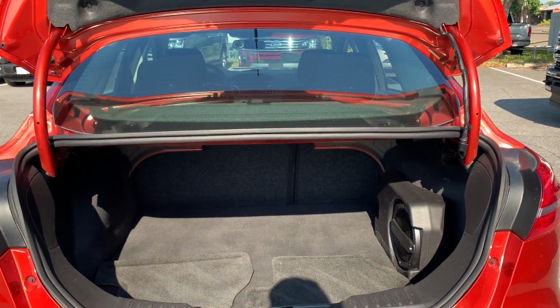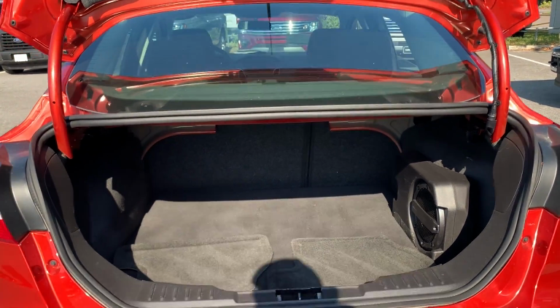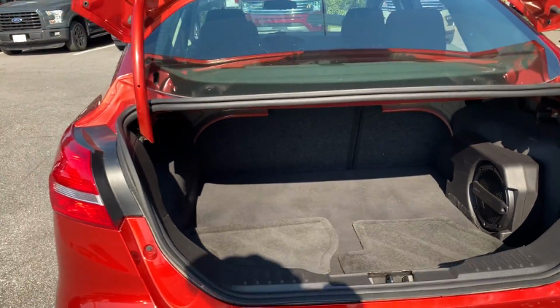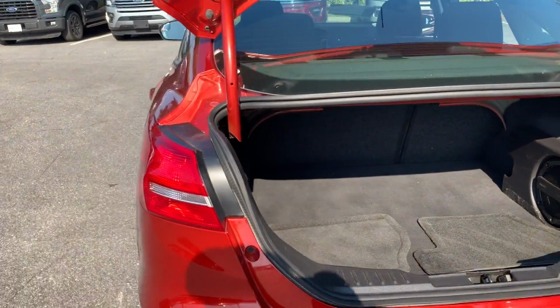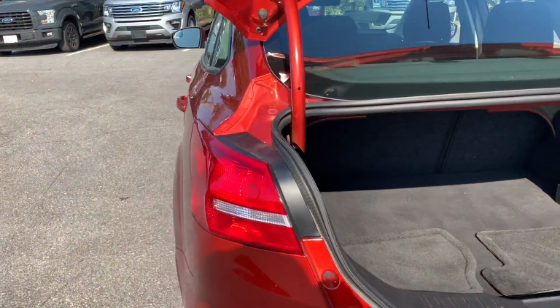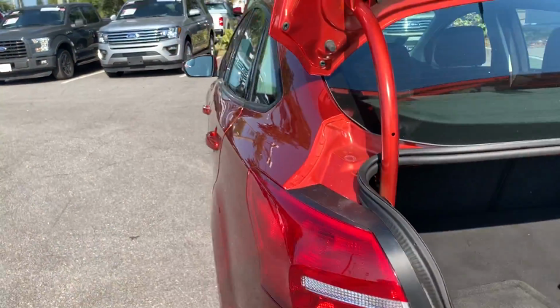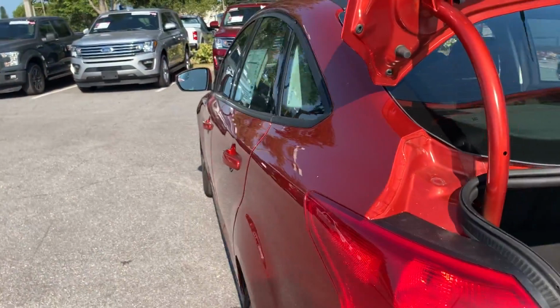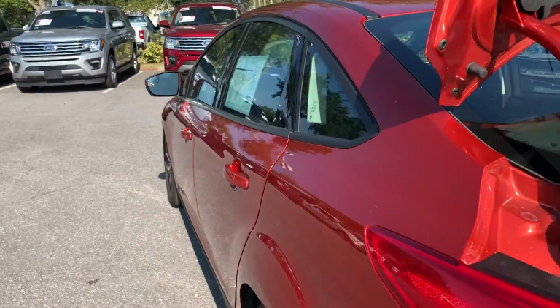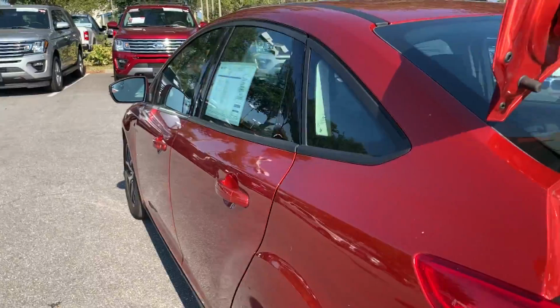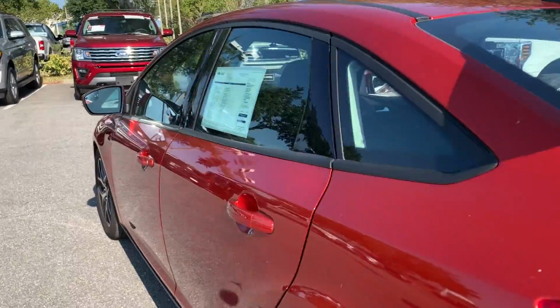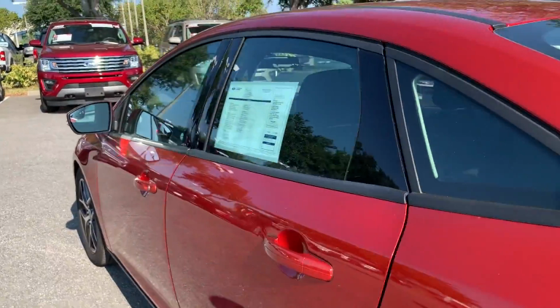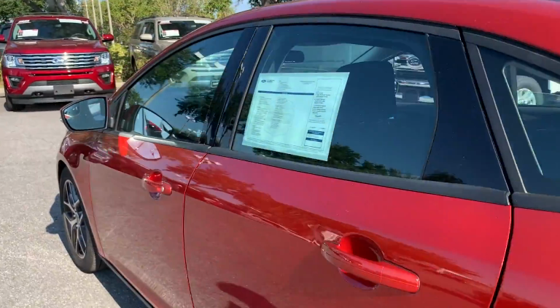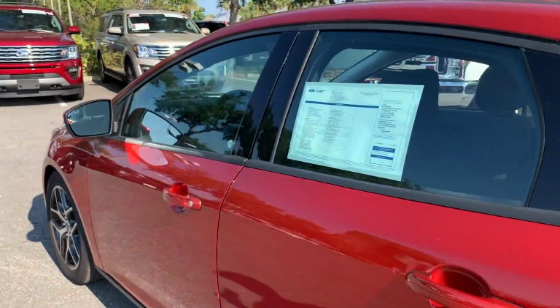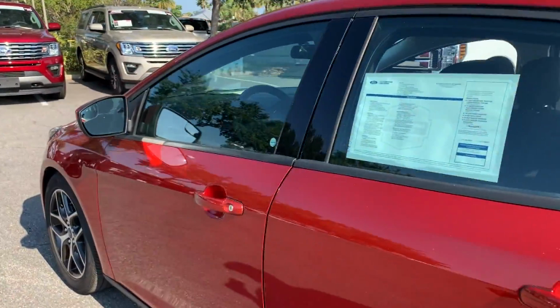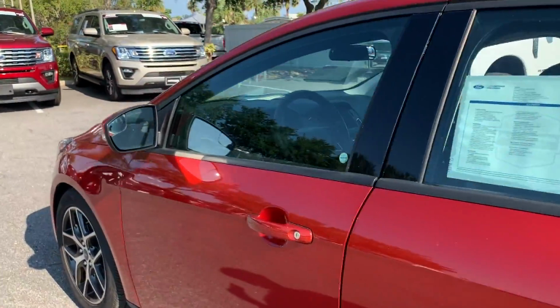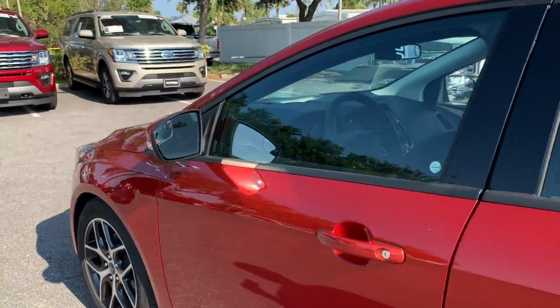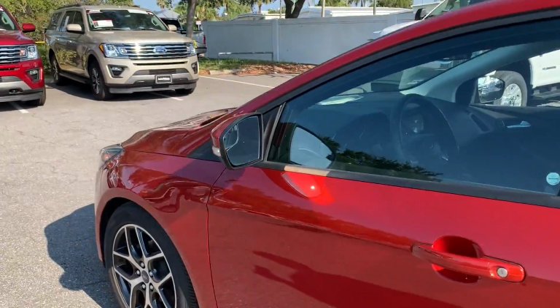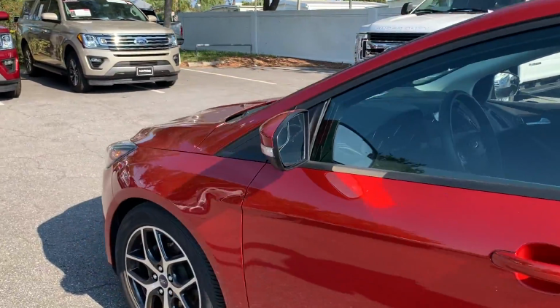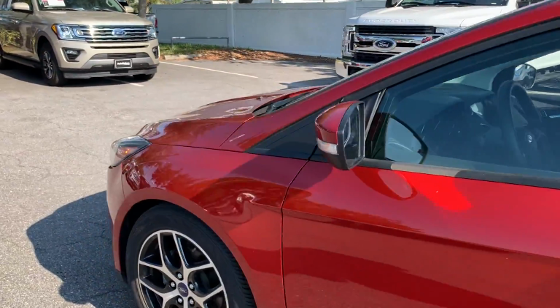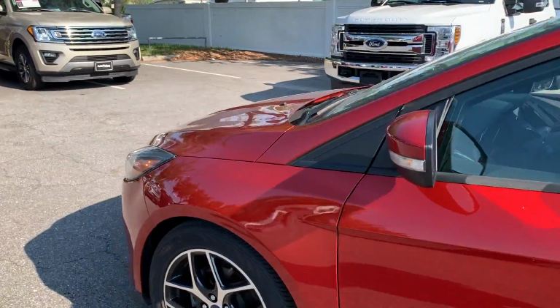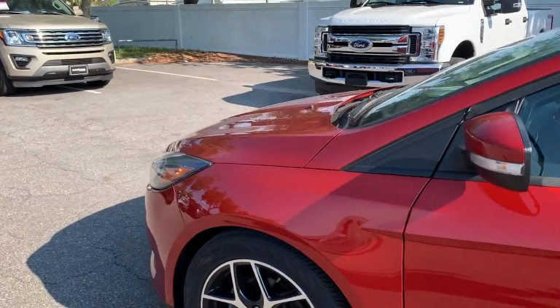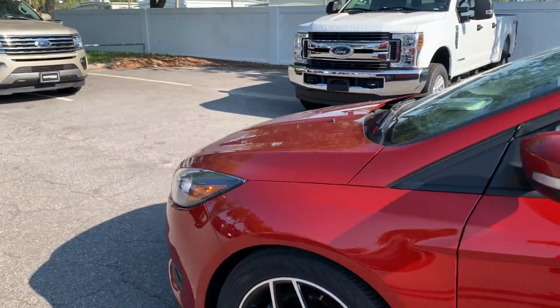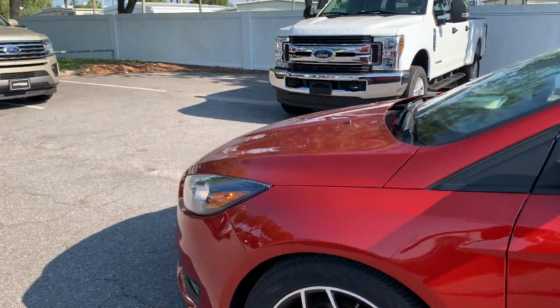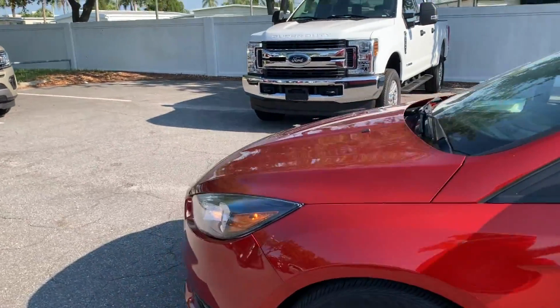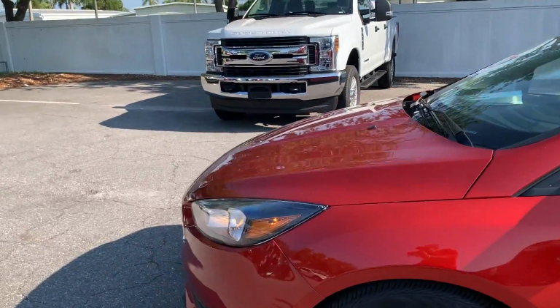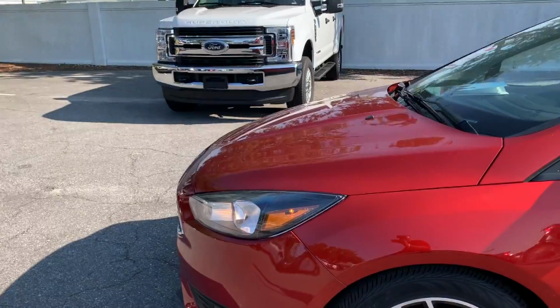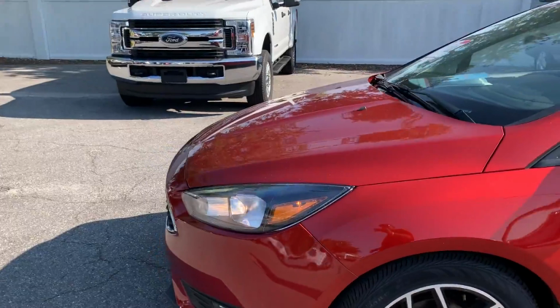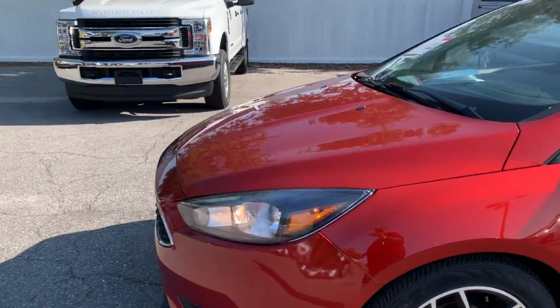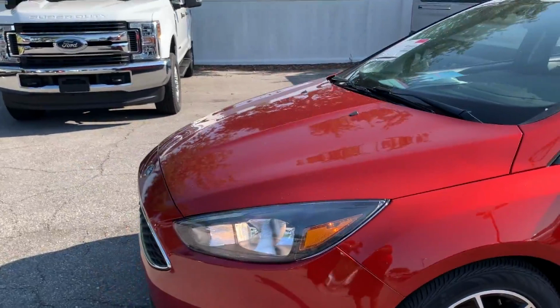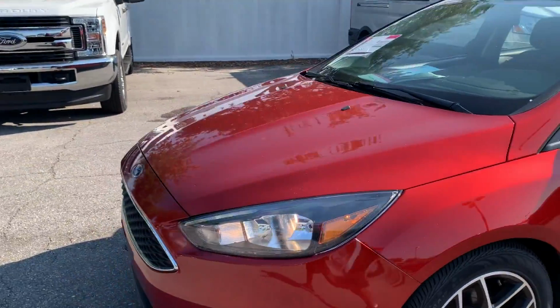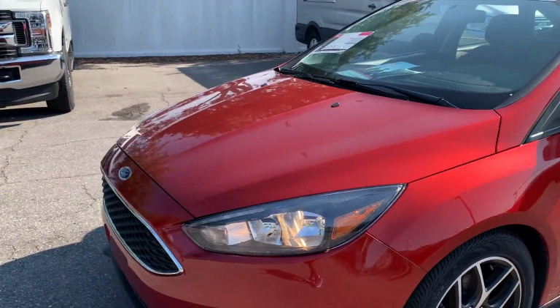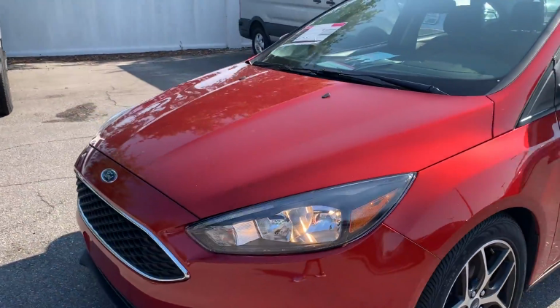This vehicle is certified by Ford, so it's got warranty on the powertrain up to 100,000 miles or seven years from the original in-service date, whichever comes first.